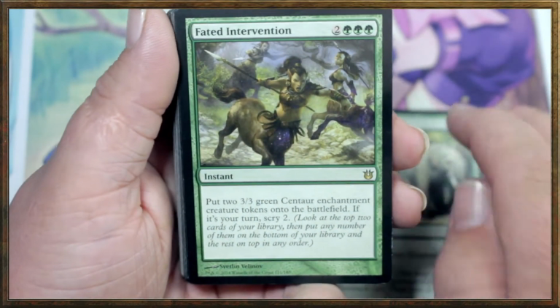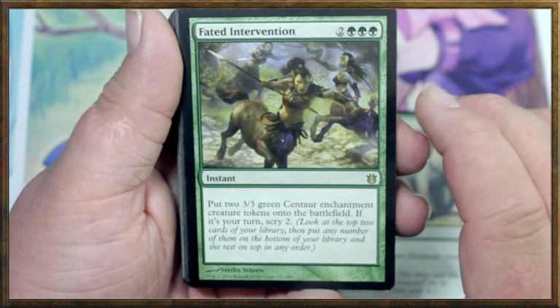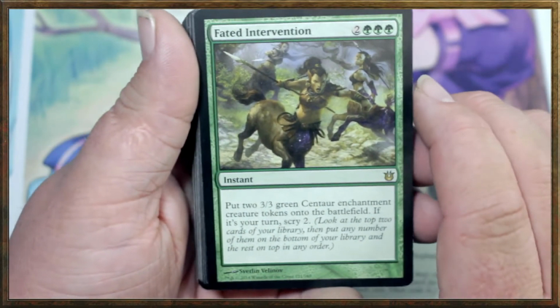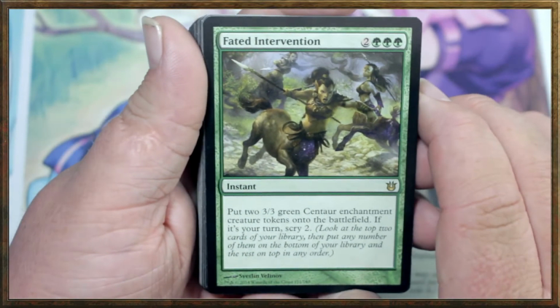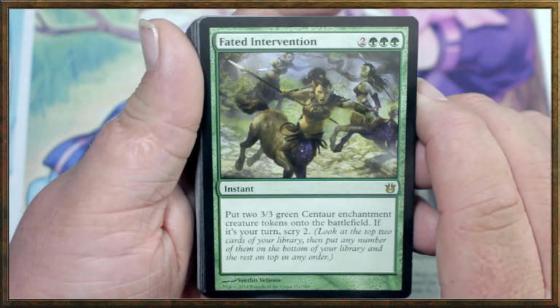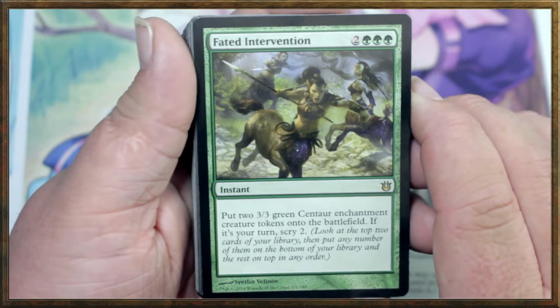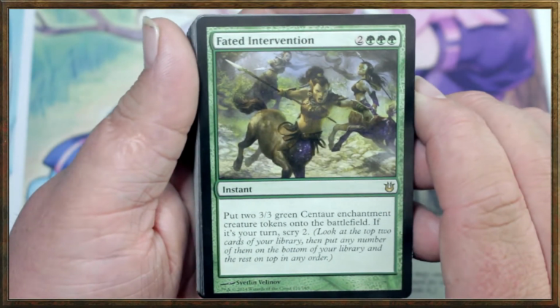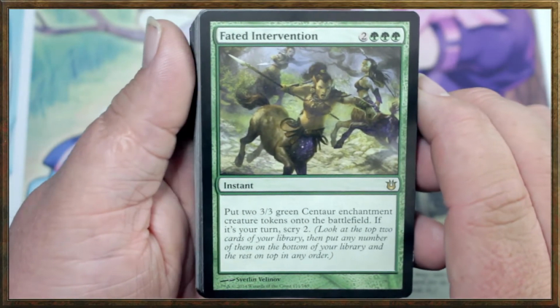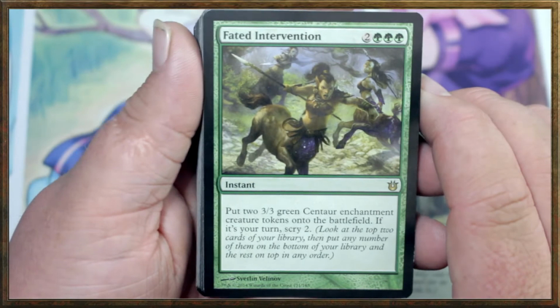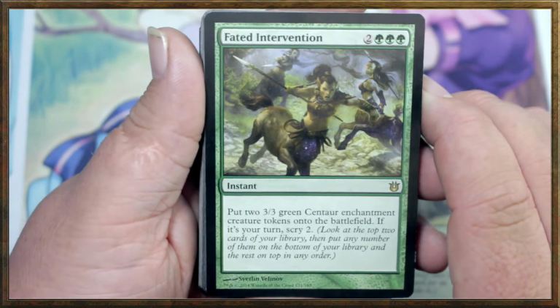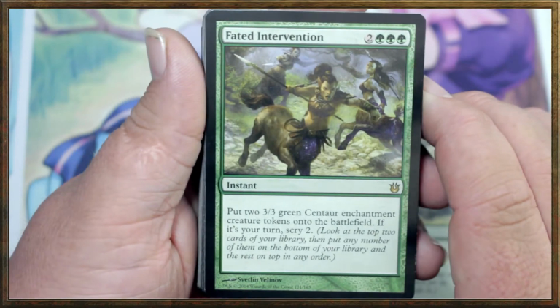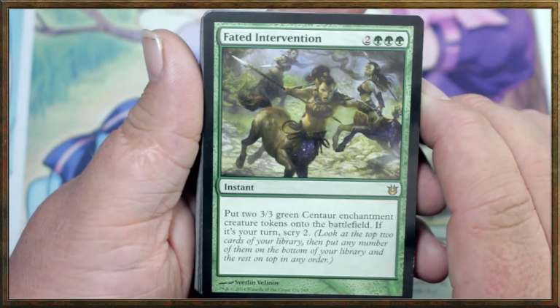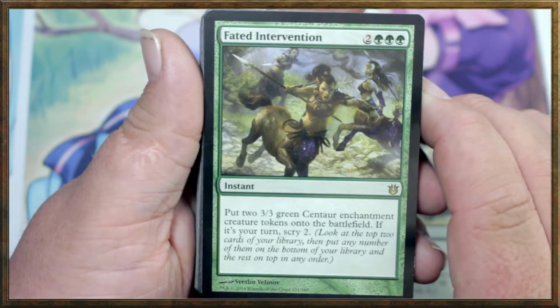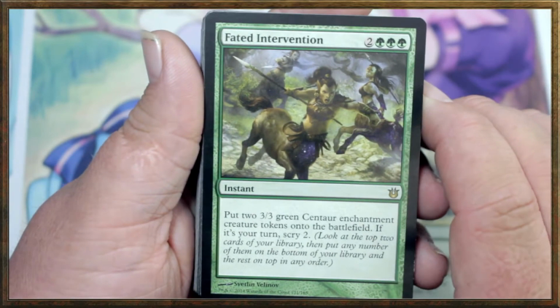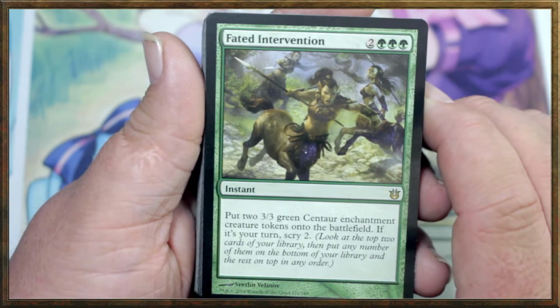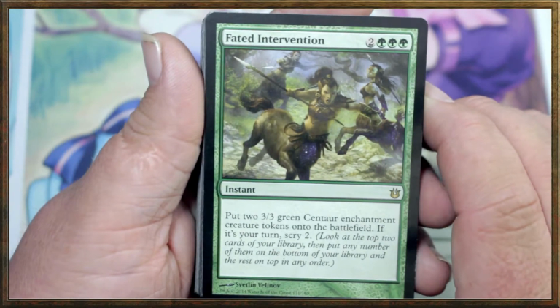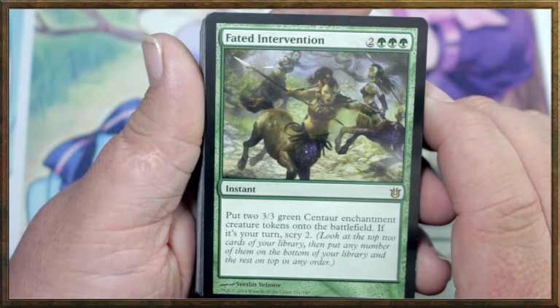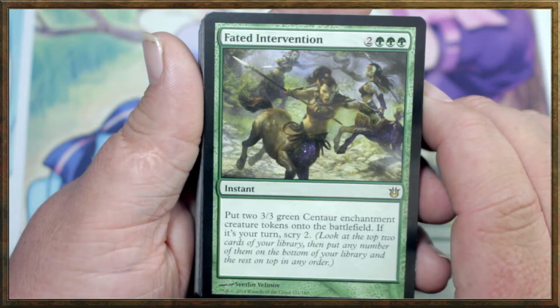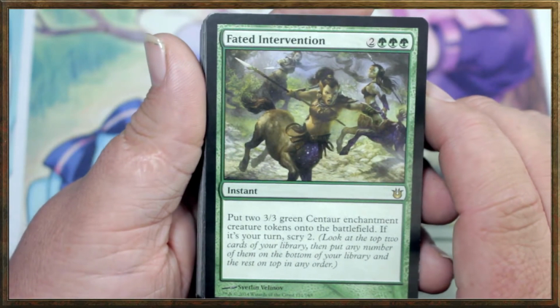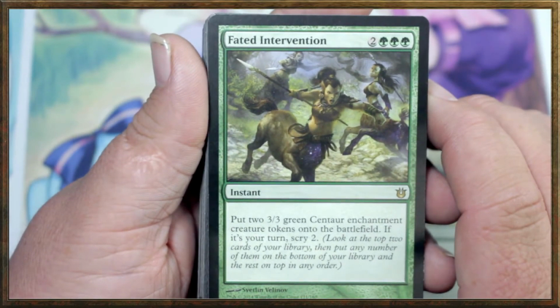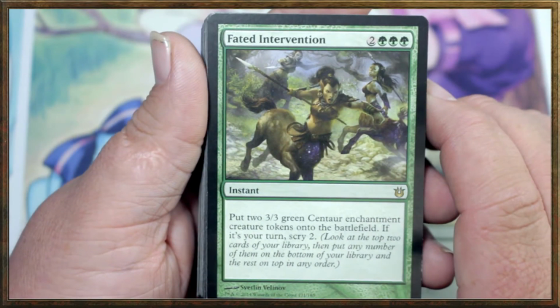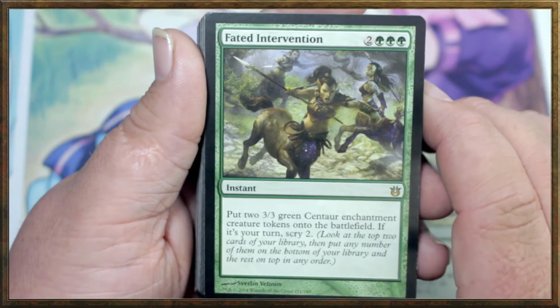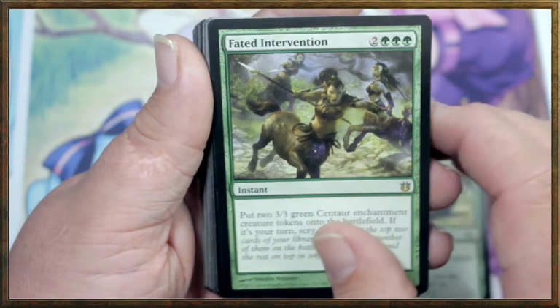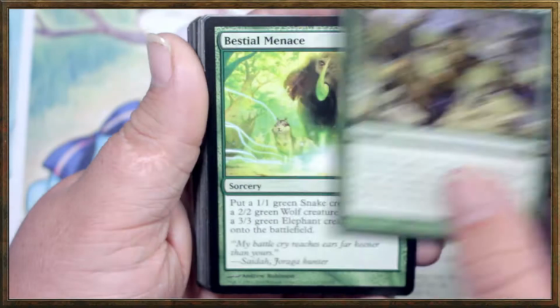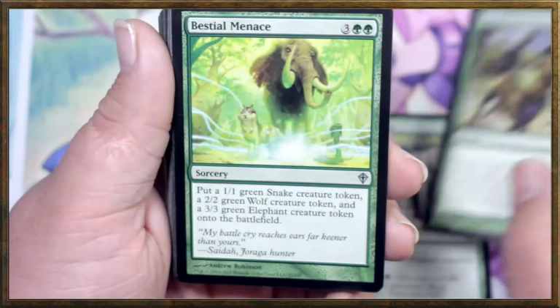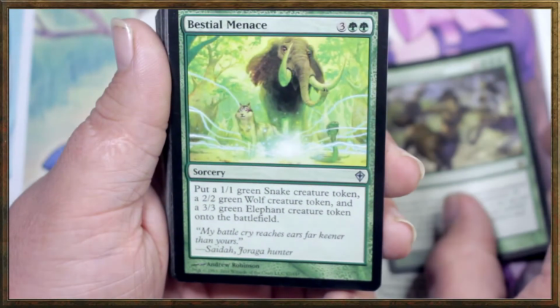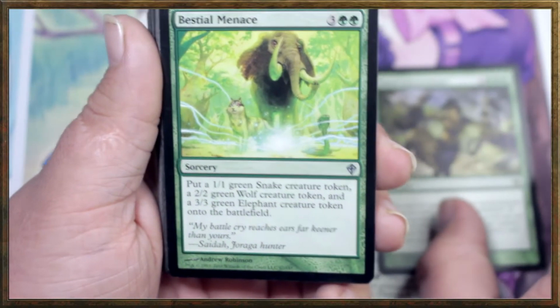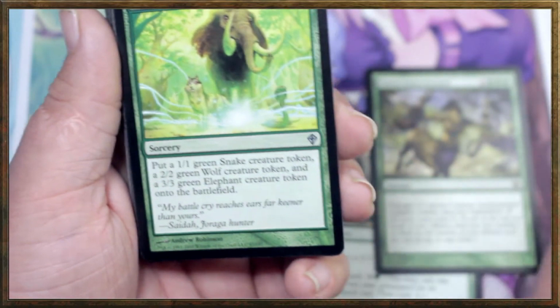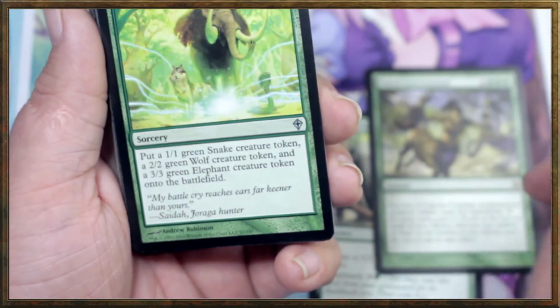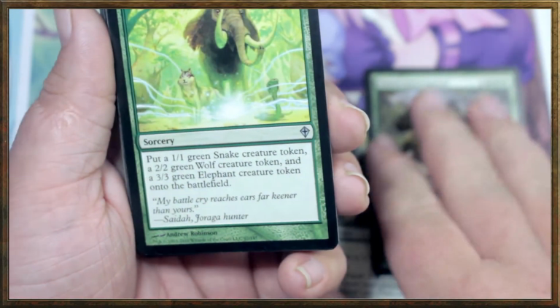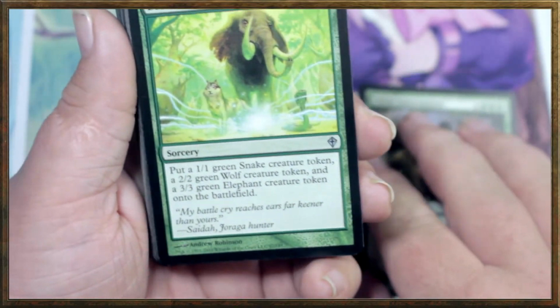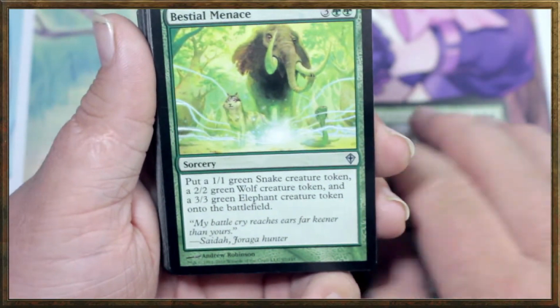Faded Intervention — it's a 5-drop instant. Put two 3/3 green centaur enchantment creature tokens onto the battlefield if it's your turn. Very nice.